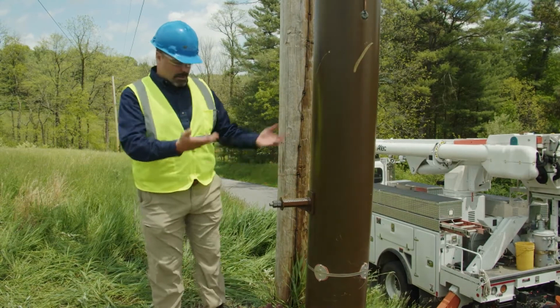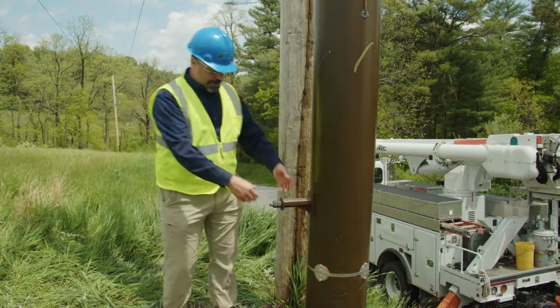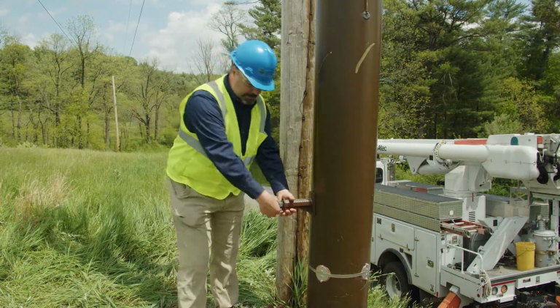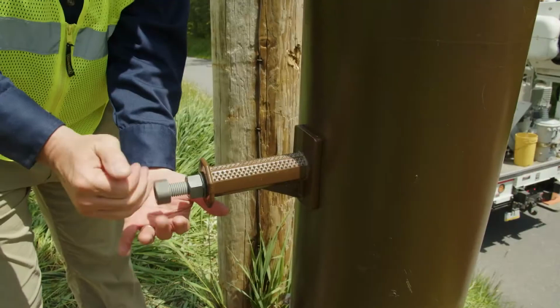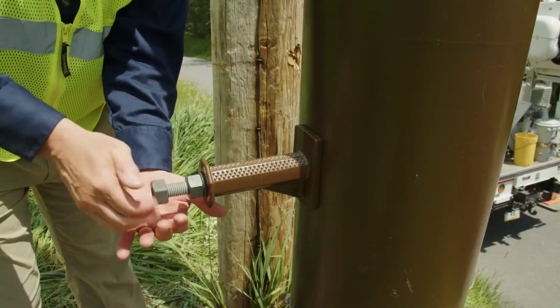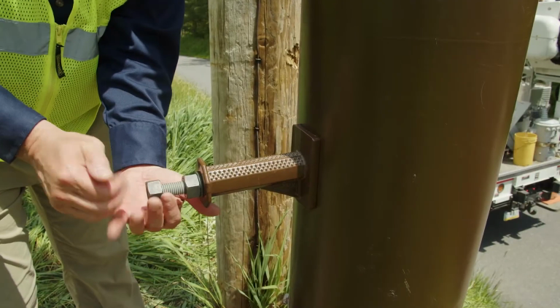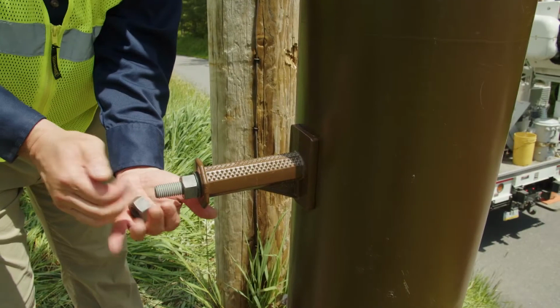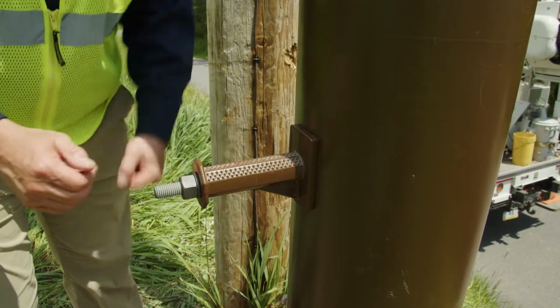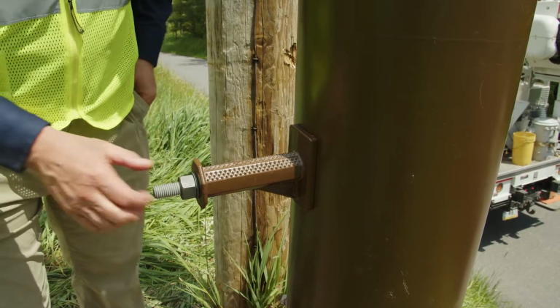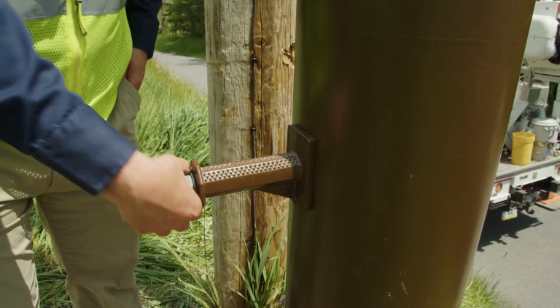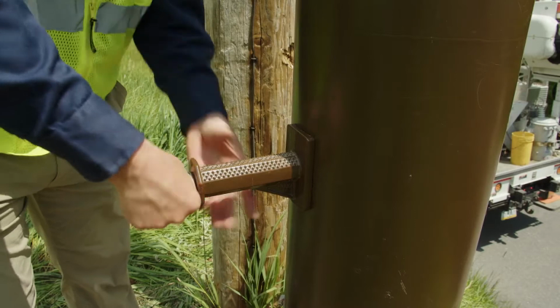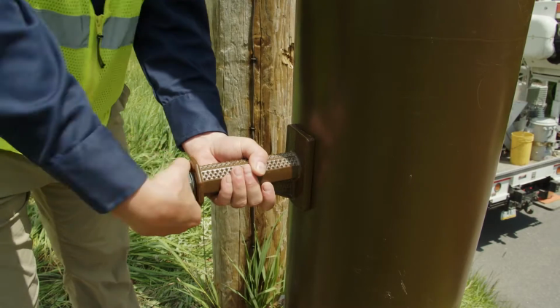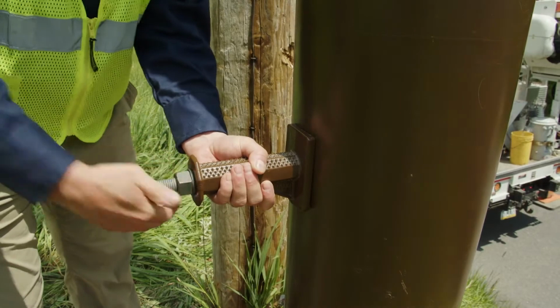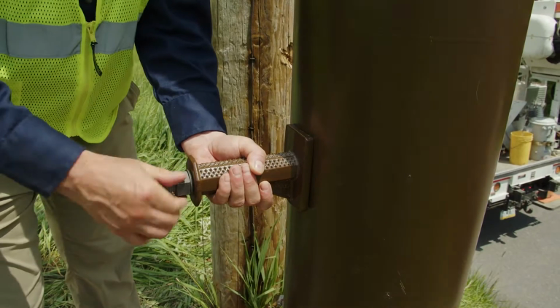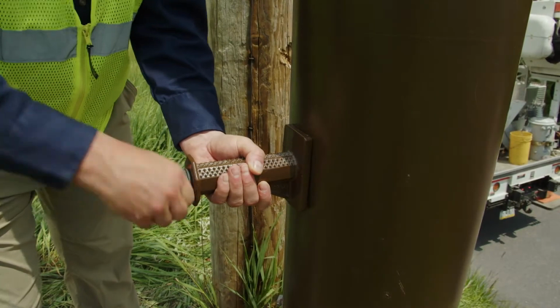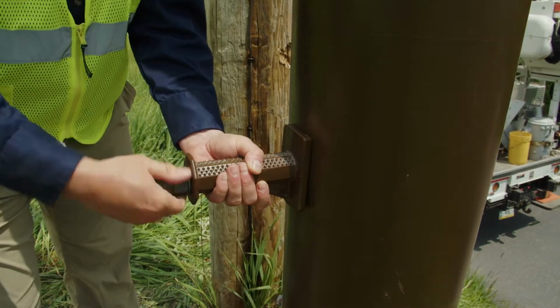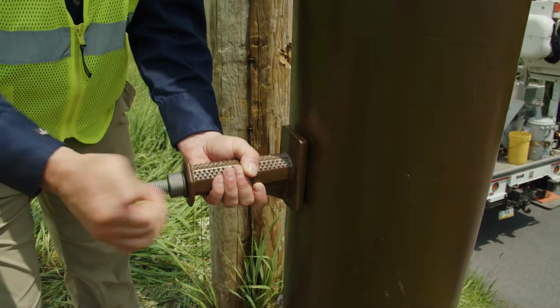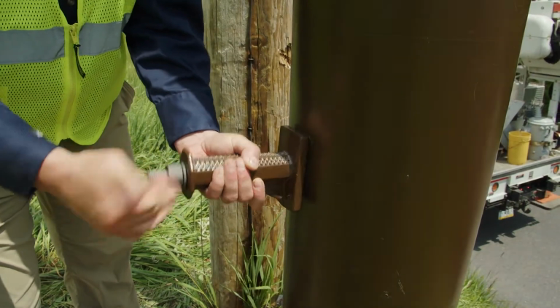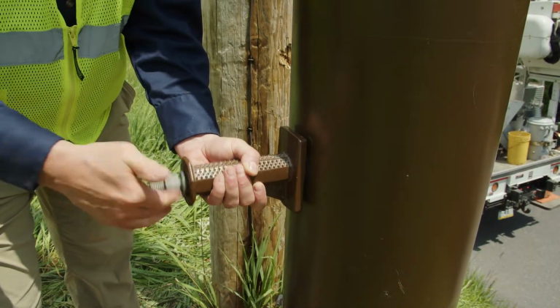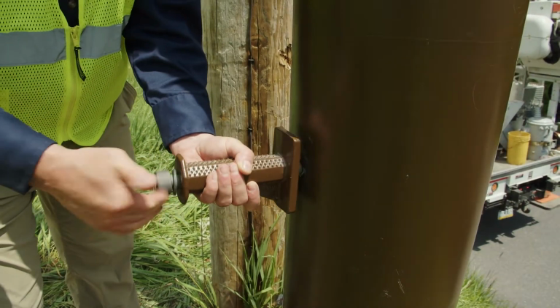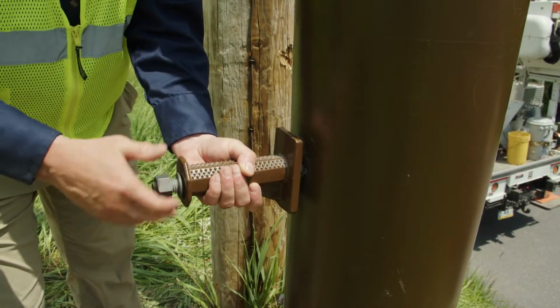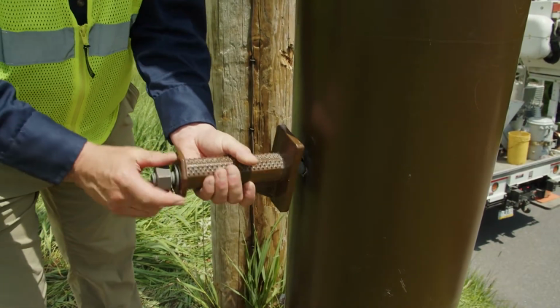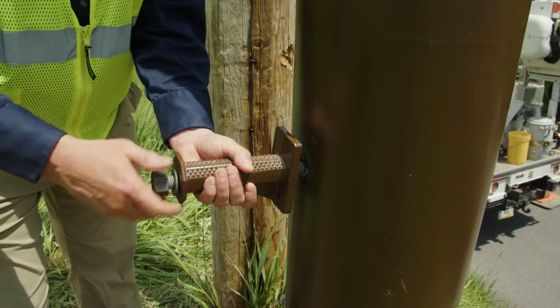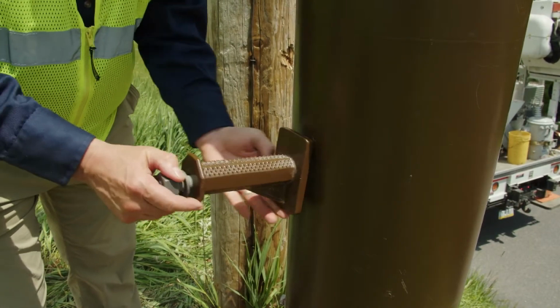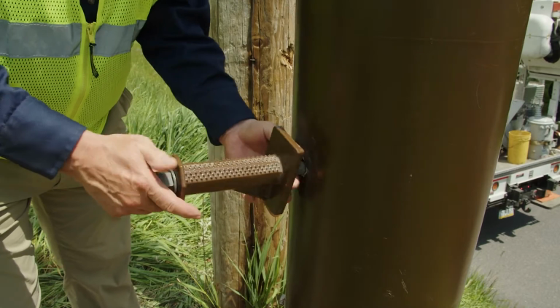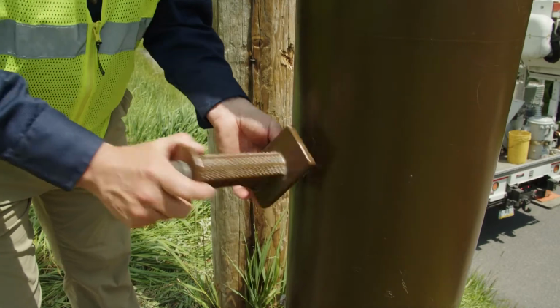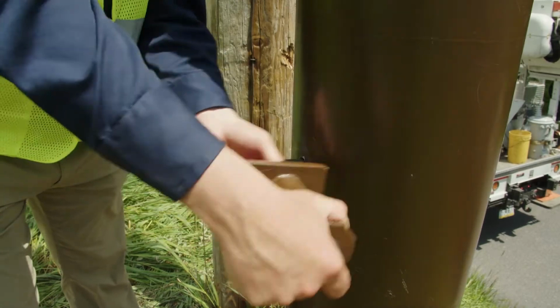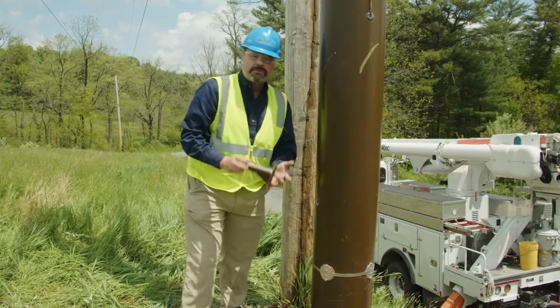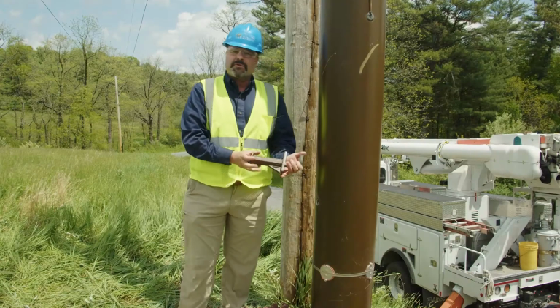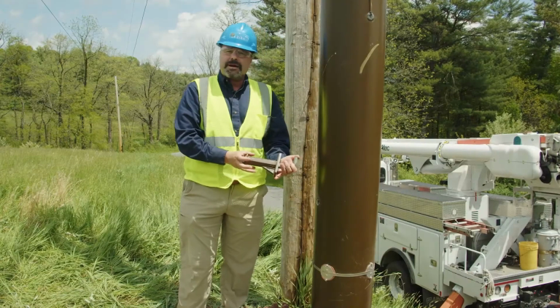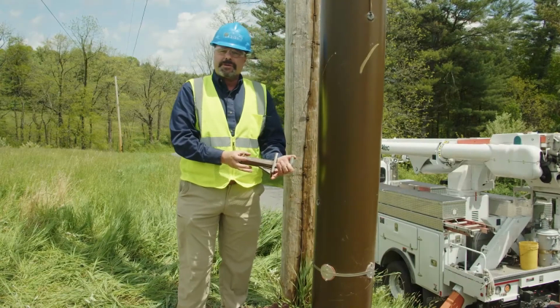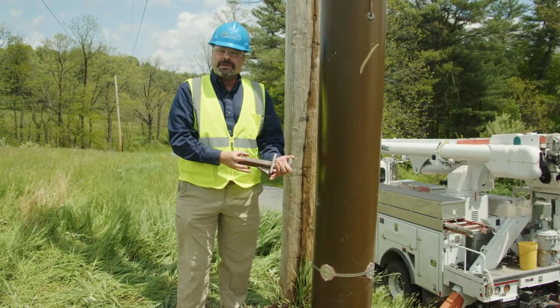In order to remove it, I remove the secondary nut, loosen the primary nut, remove the step, and you're good to go.